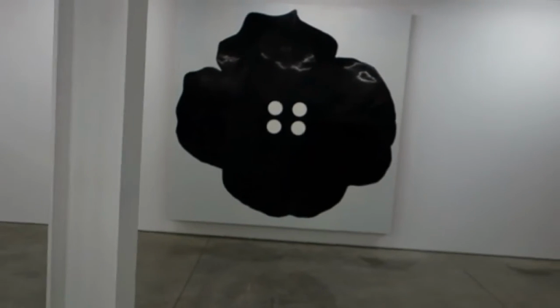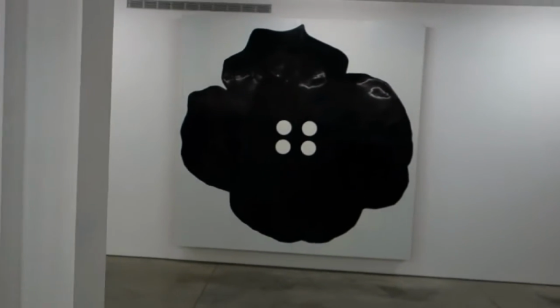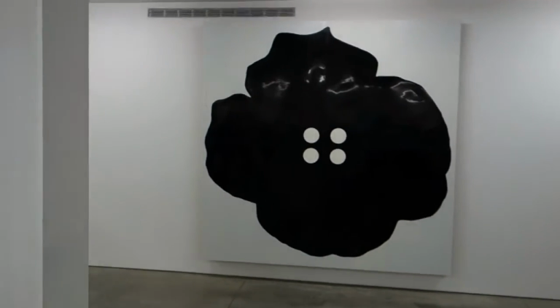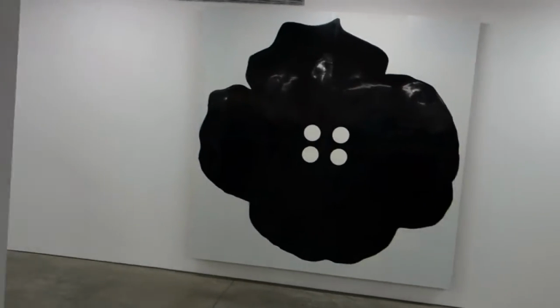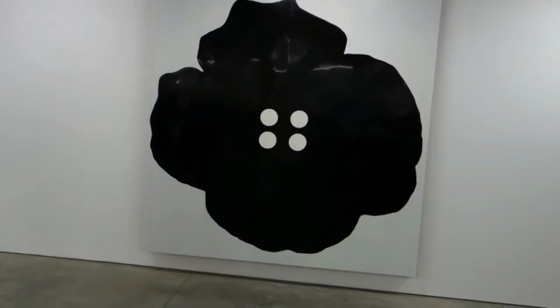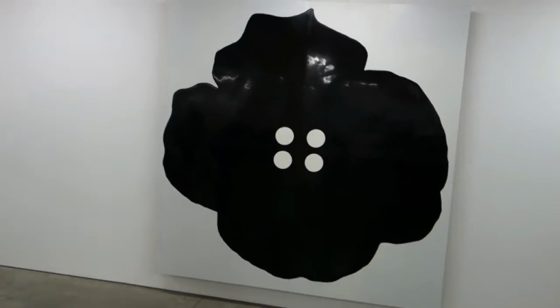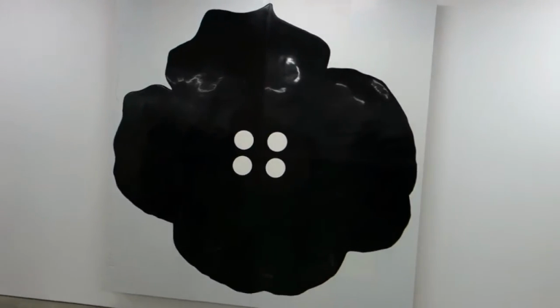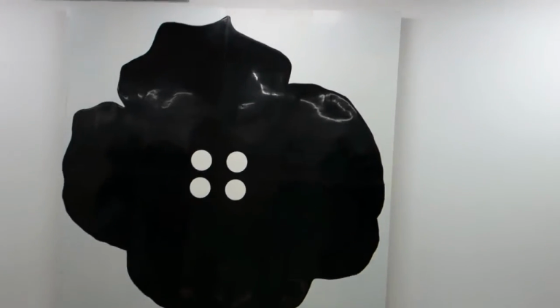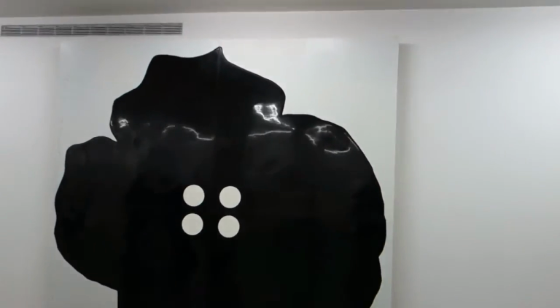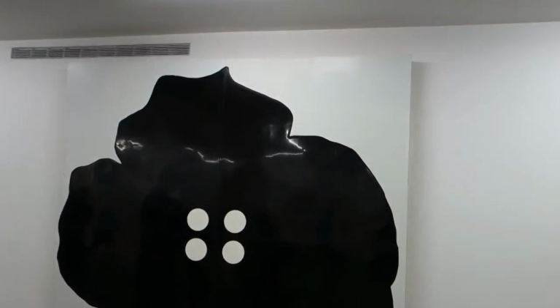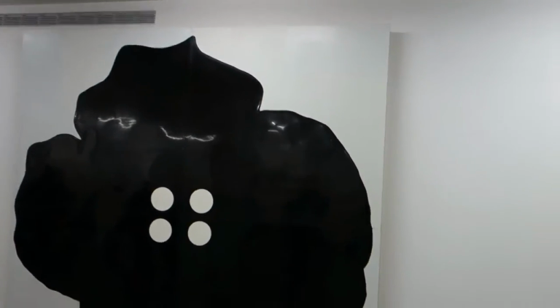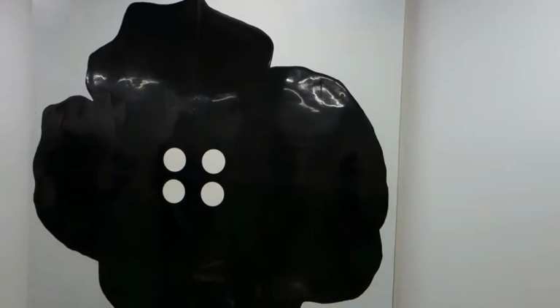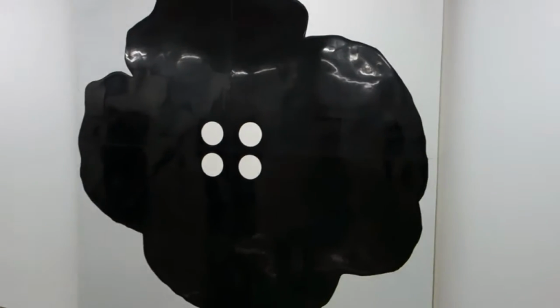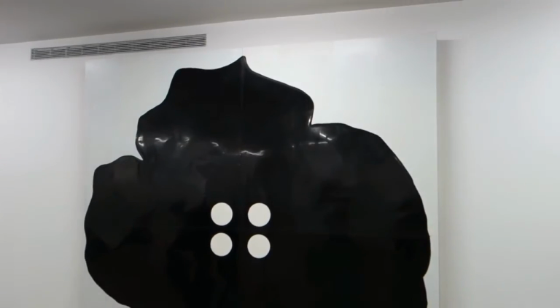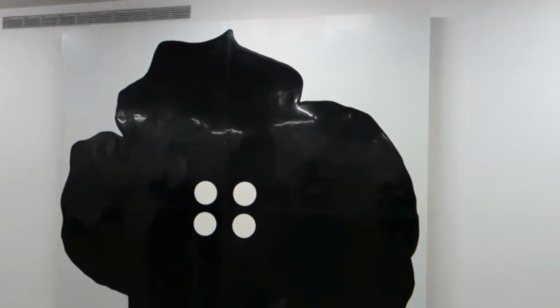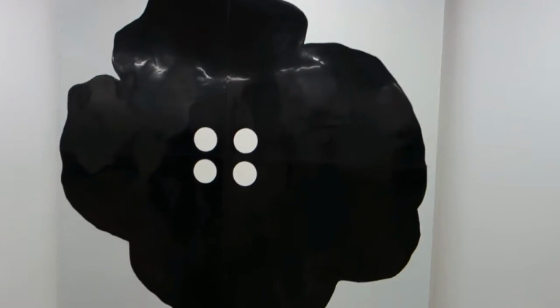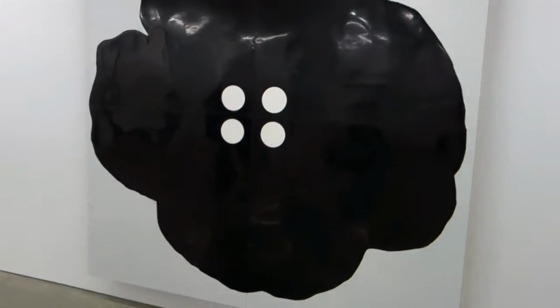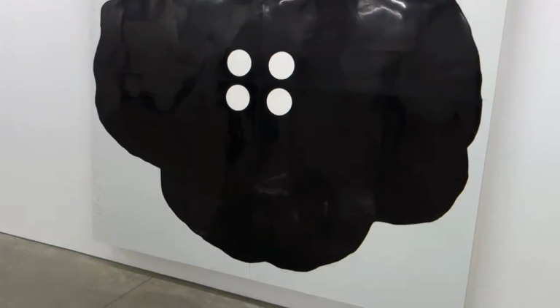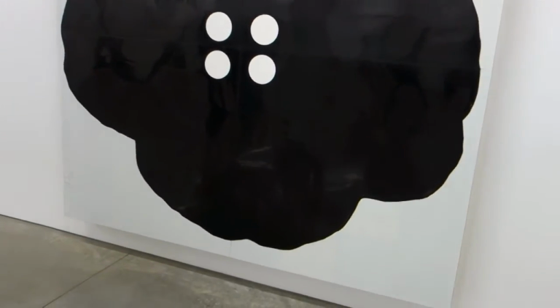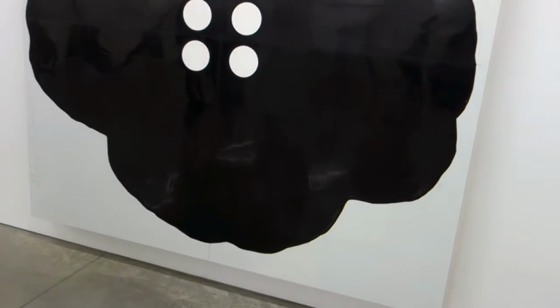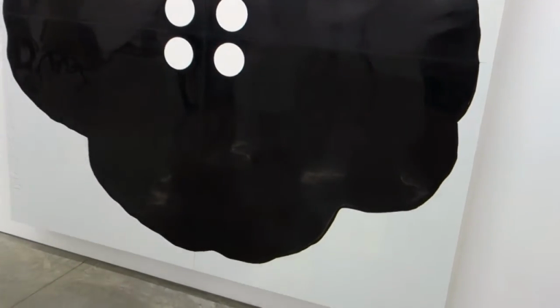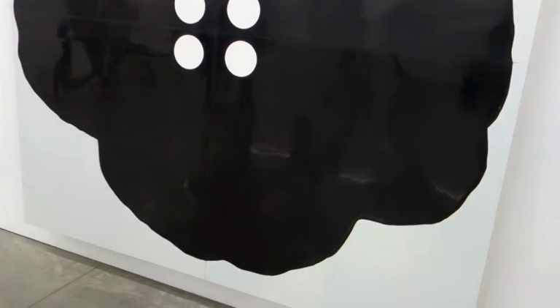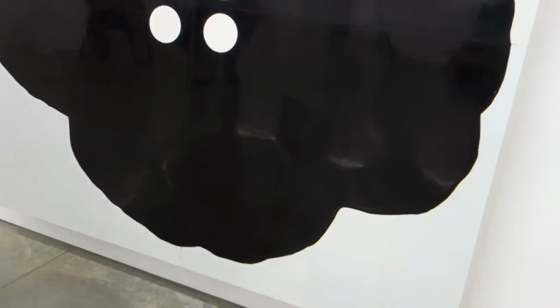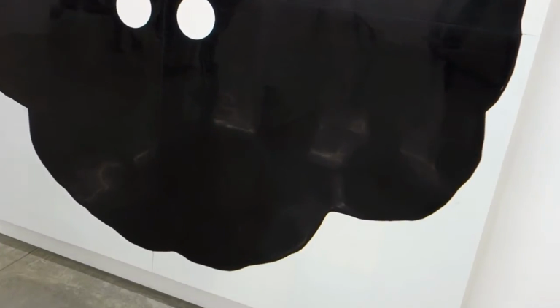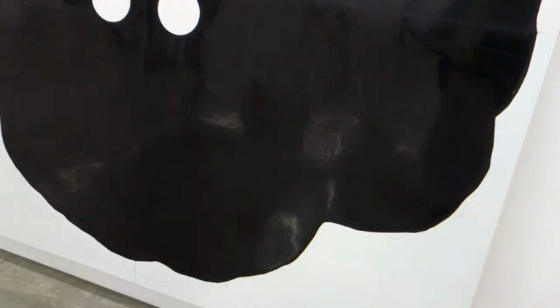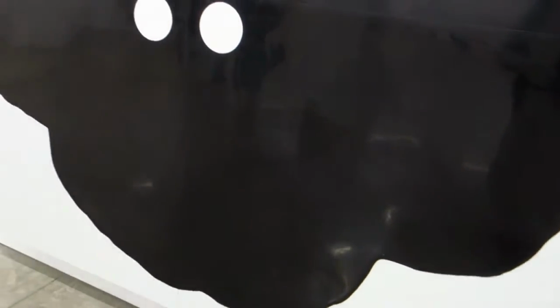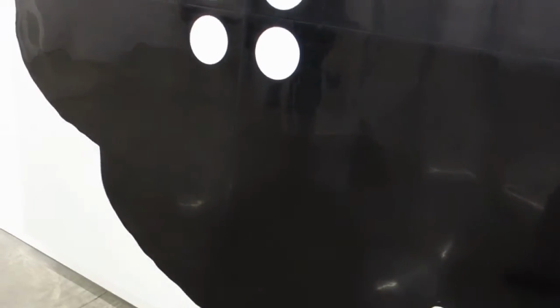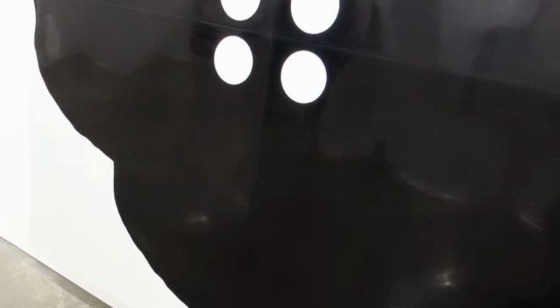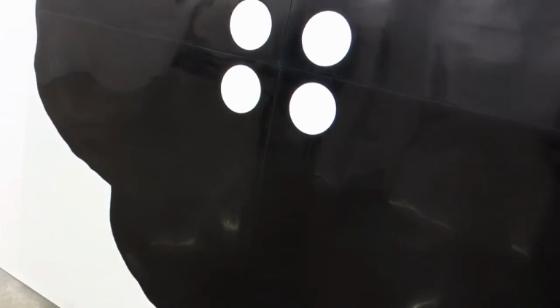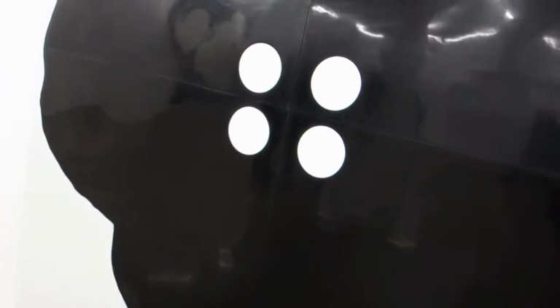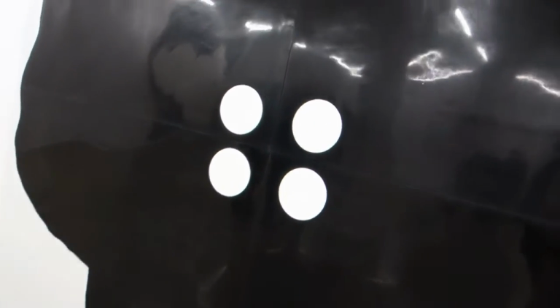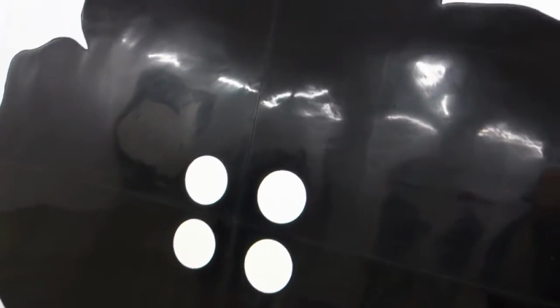People see a guy with a camera, they gotta take advantage. Here's another large piece titled Black Flower Button, January 20, 2014 — enamel, spackle, and tile over masonite.